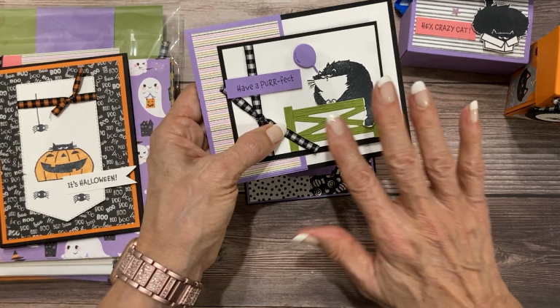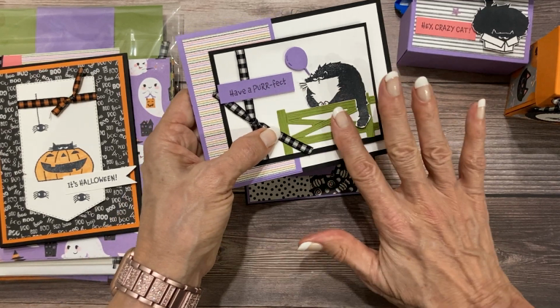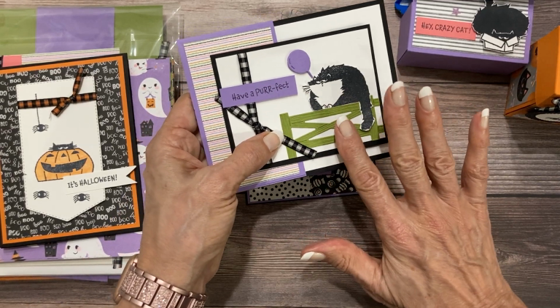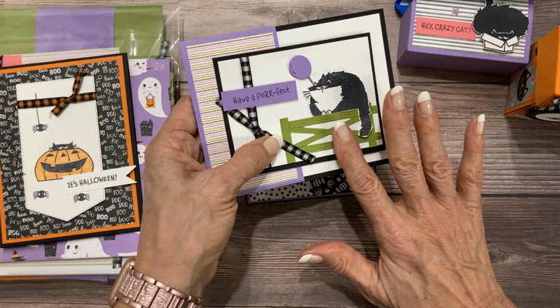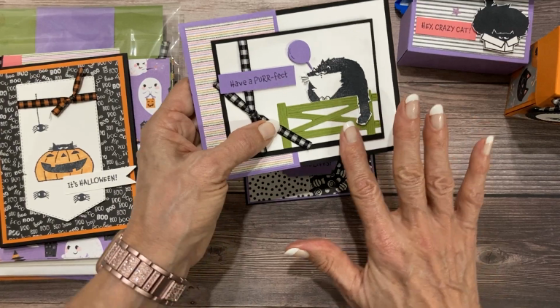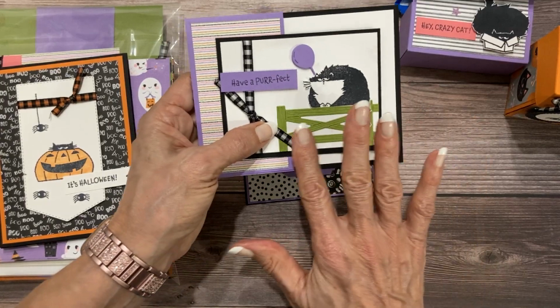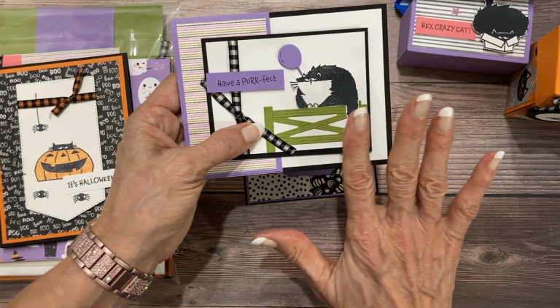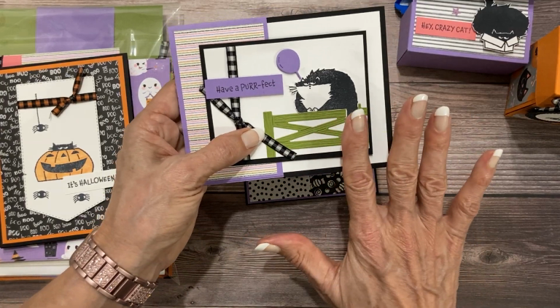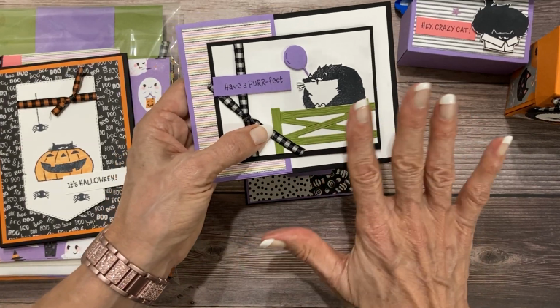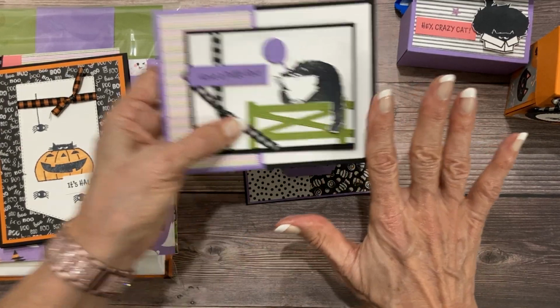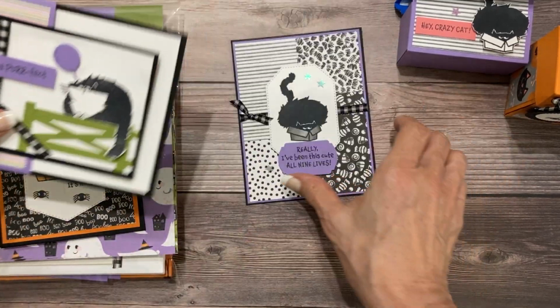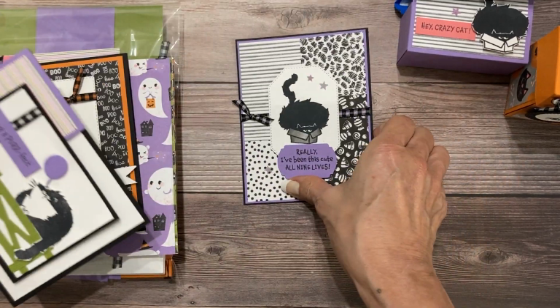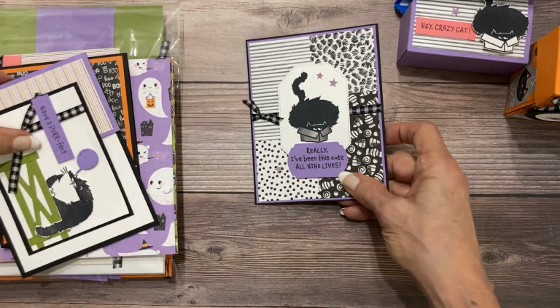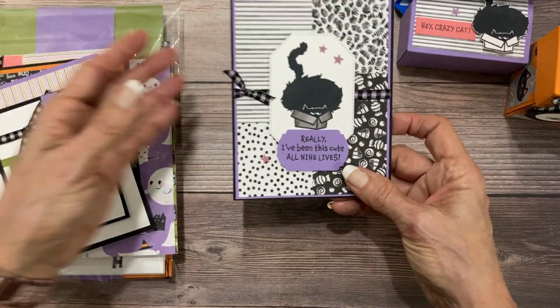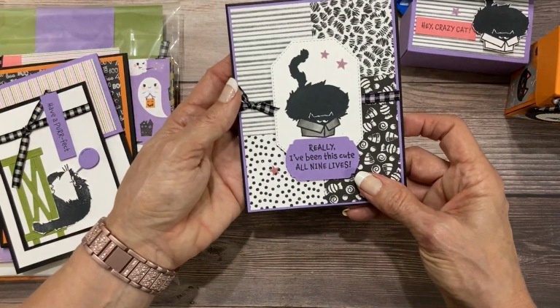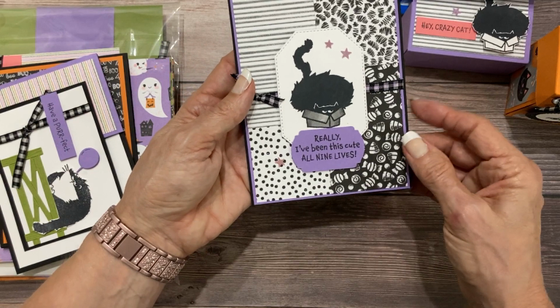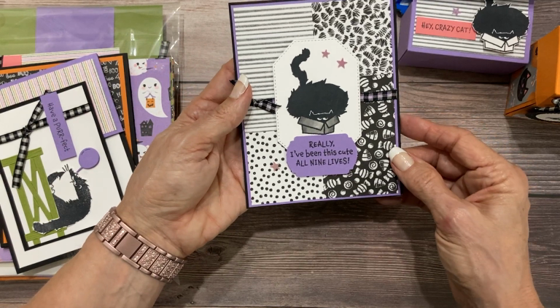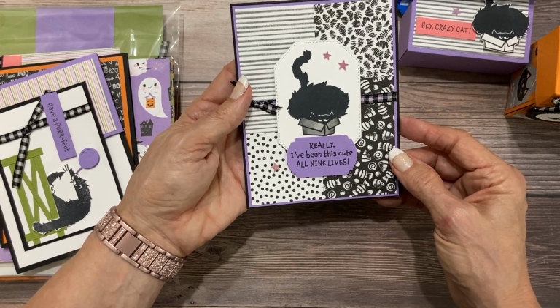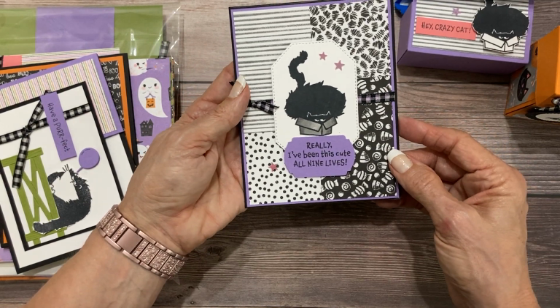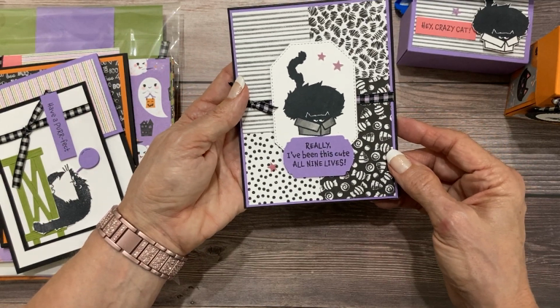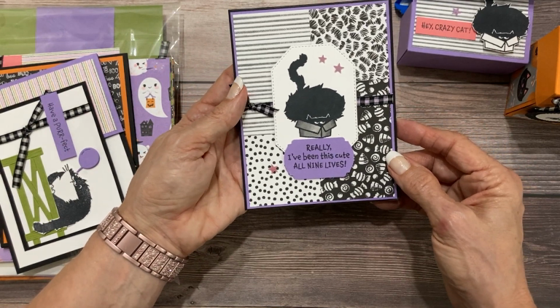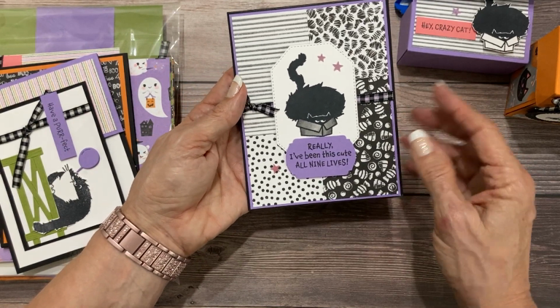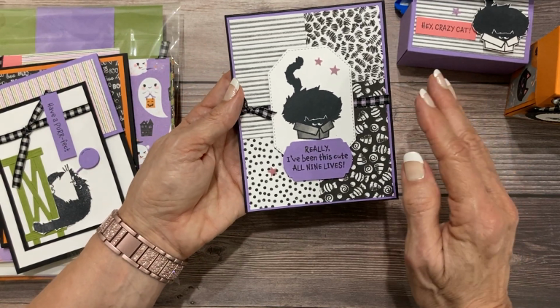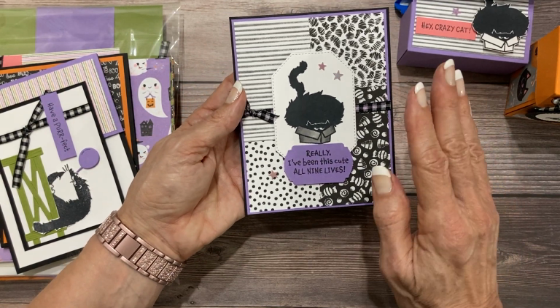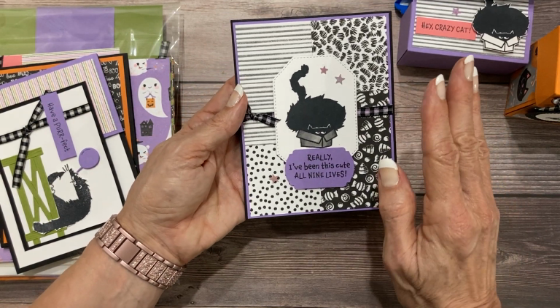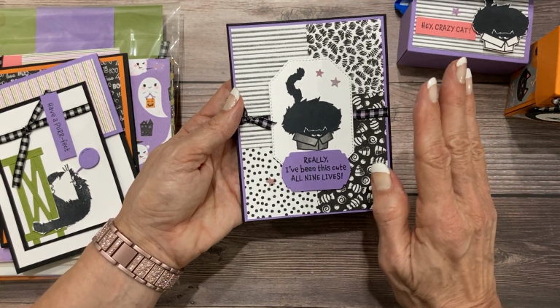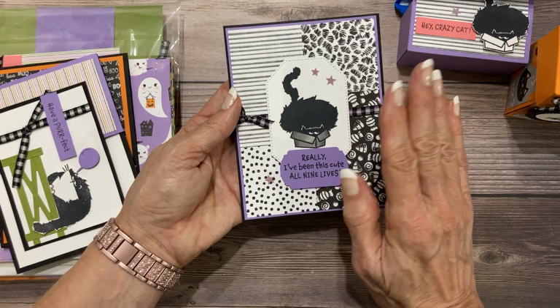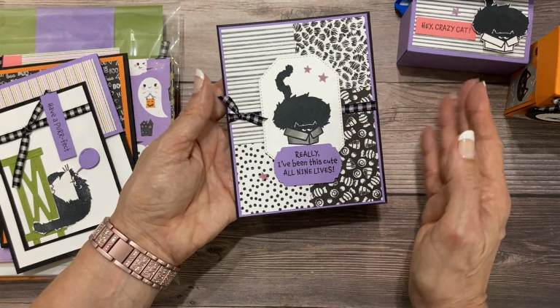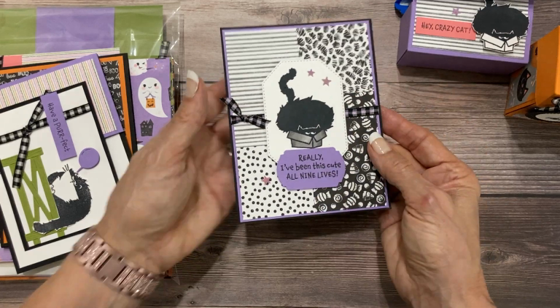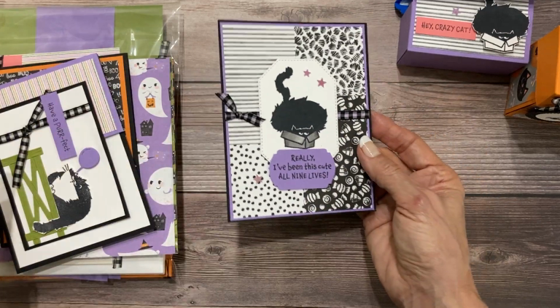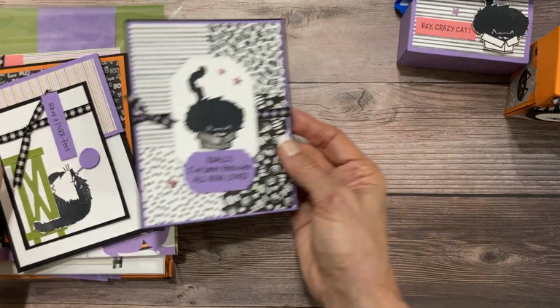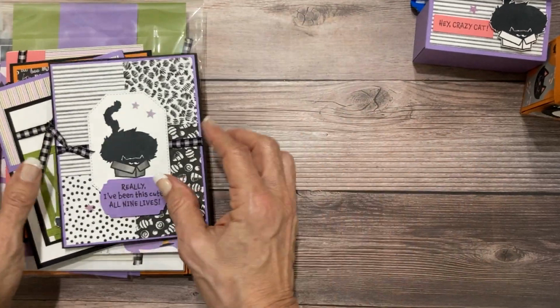The dies are done for you — the die cutting is done ahead of time for you. And then this one is super cute as well and definitely goes beyond Halloween, or could just be for Halloween or any time.